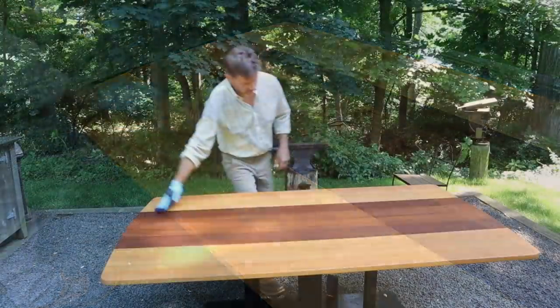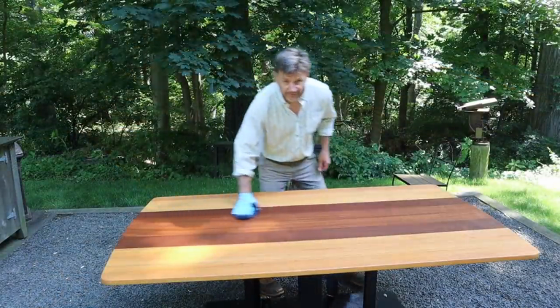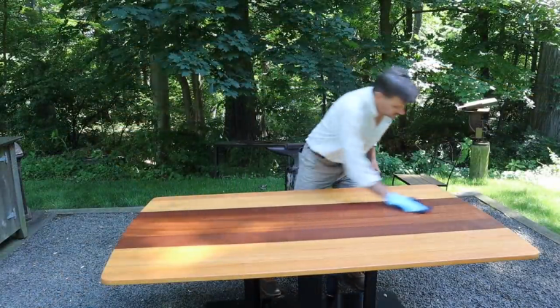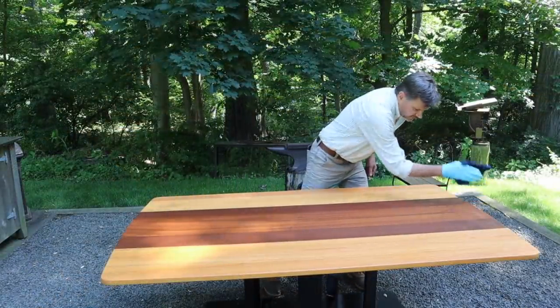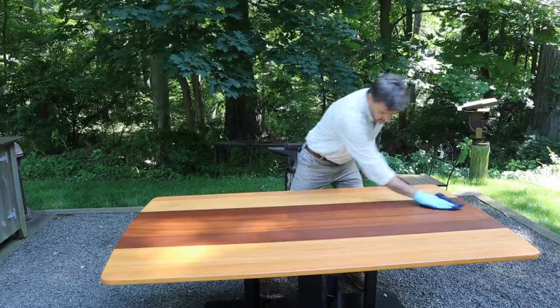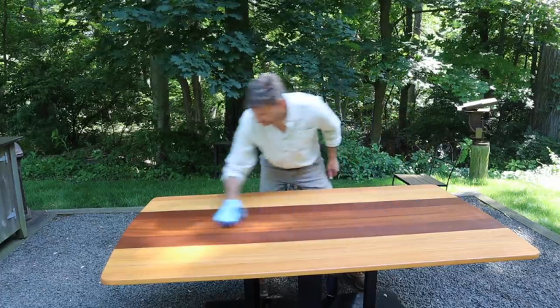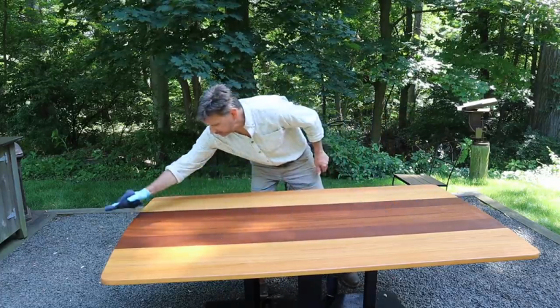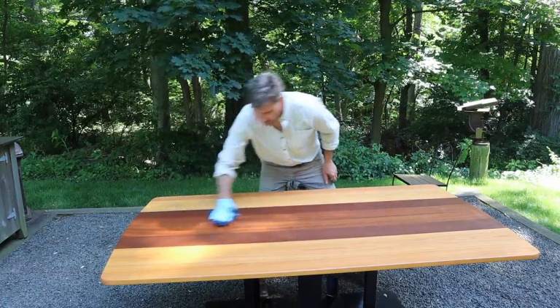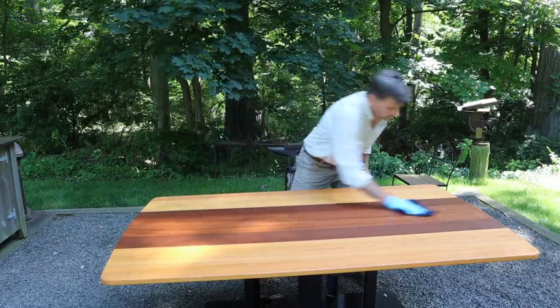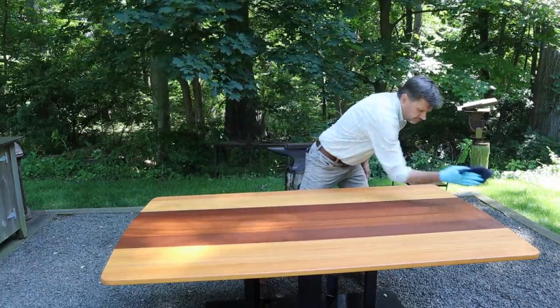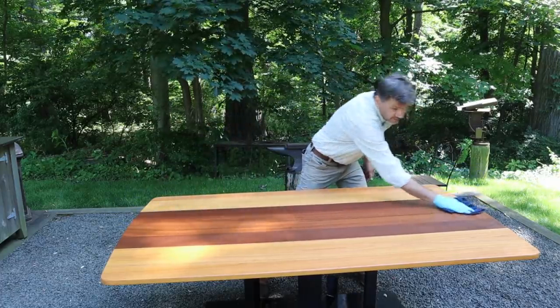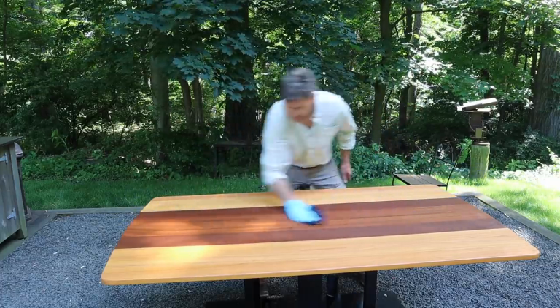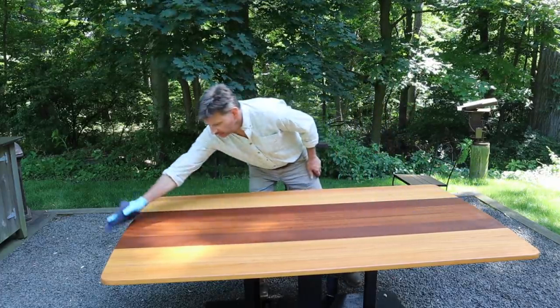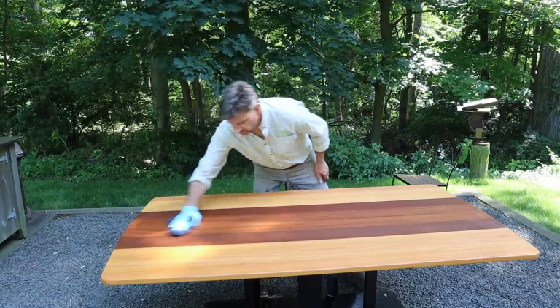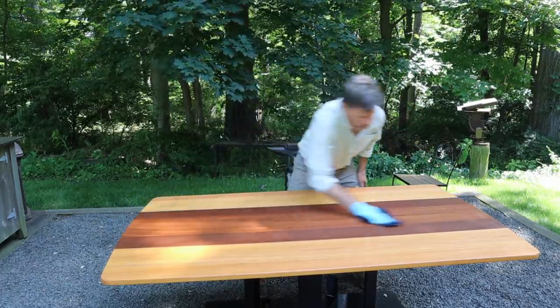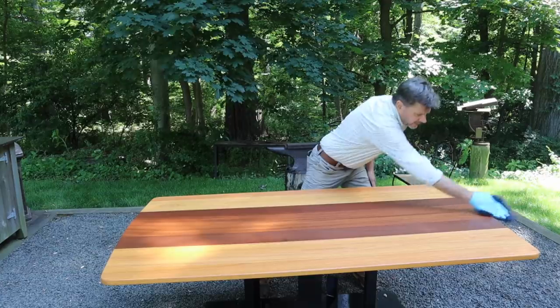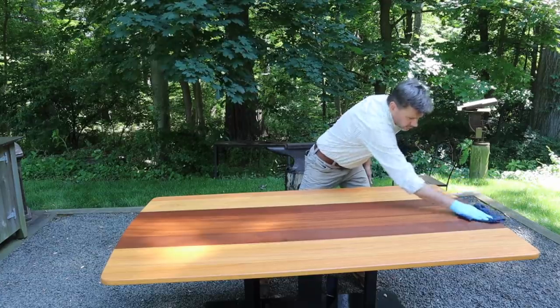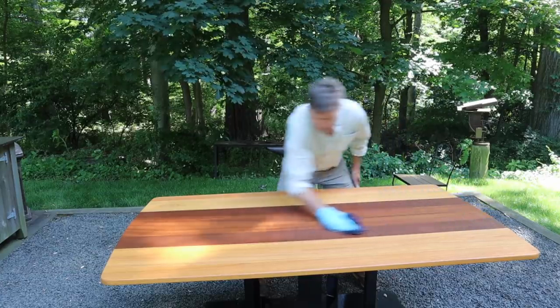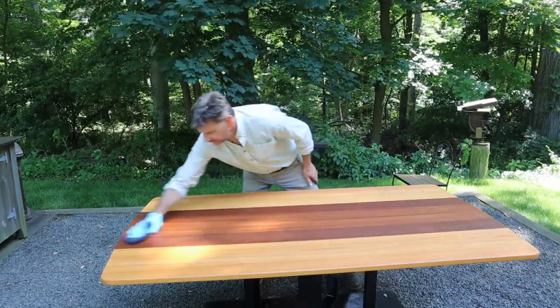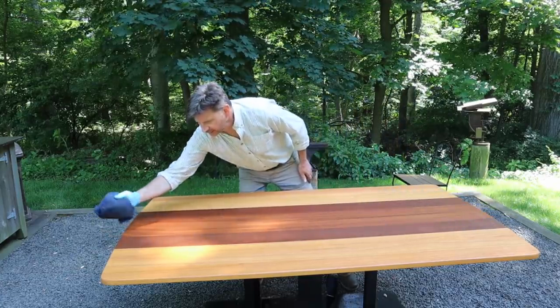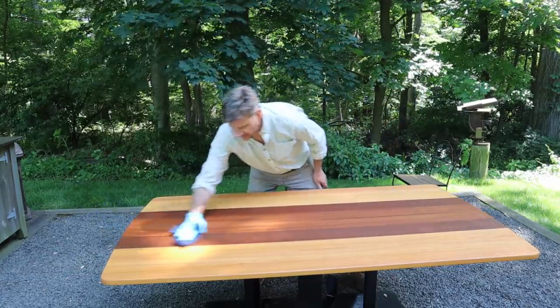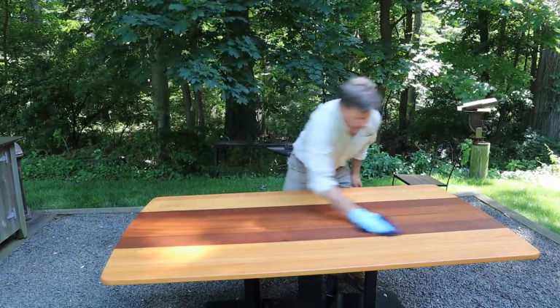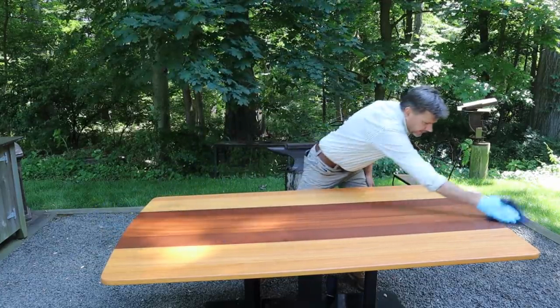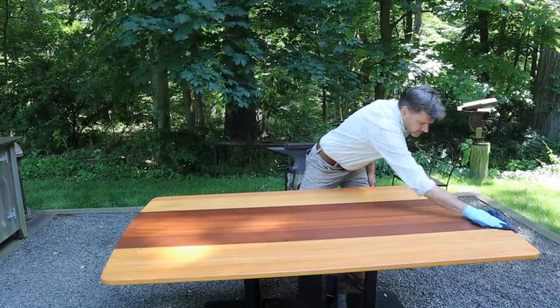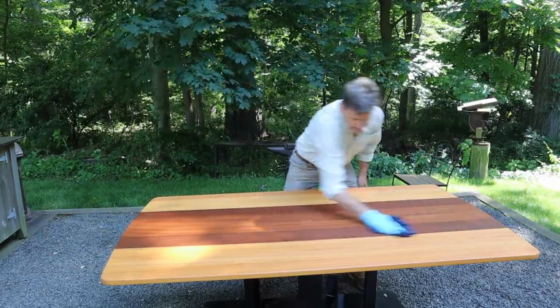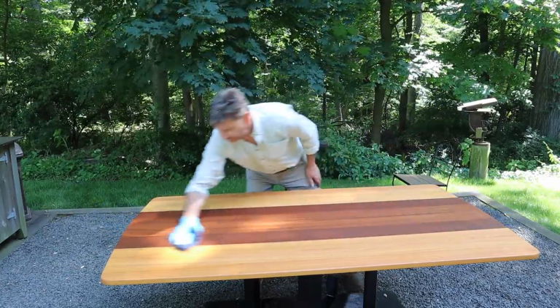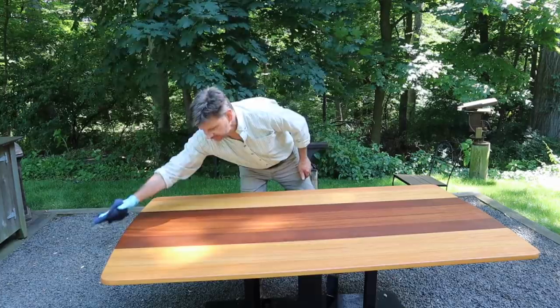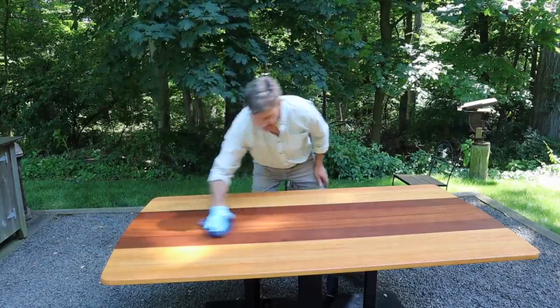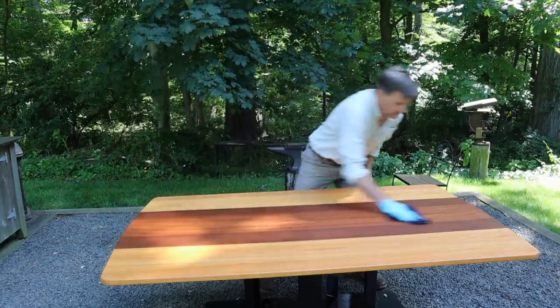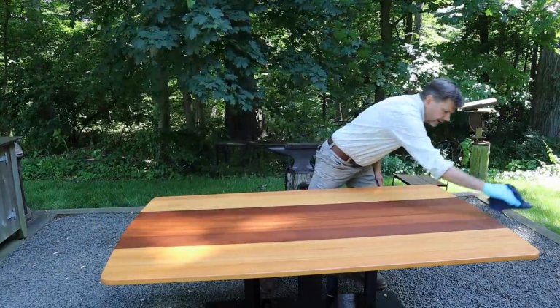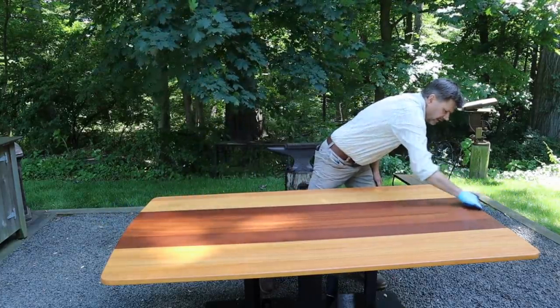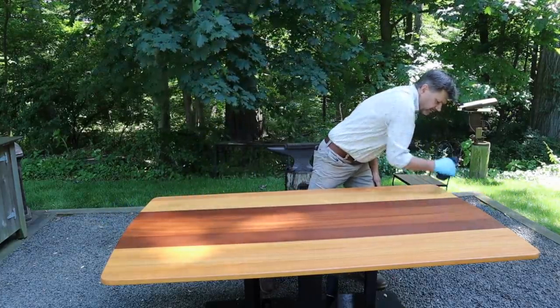I've let the finish sit on the surface of the wood for a good 15 minutes, so it's really absorbed into the wood. Now I've got a clean rag and I'm just wiping off any of the residue in the direction of the grain.